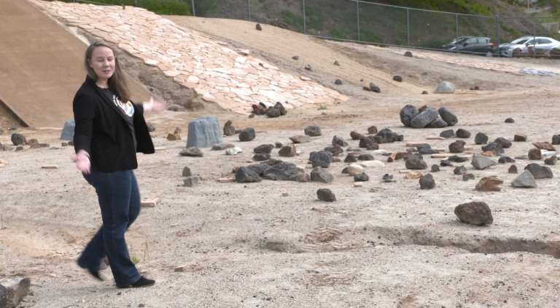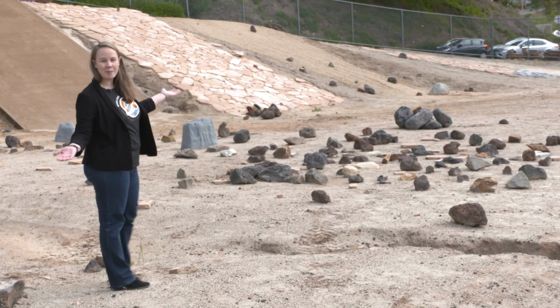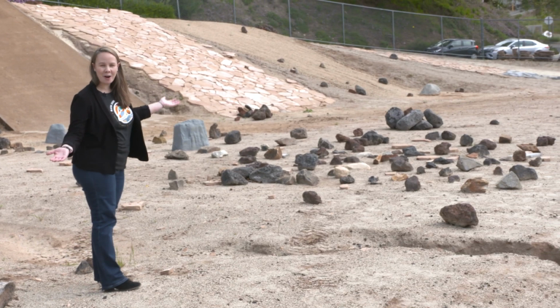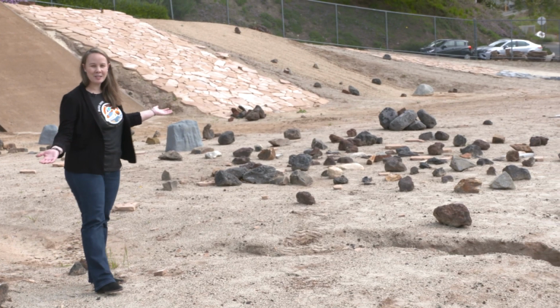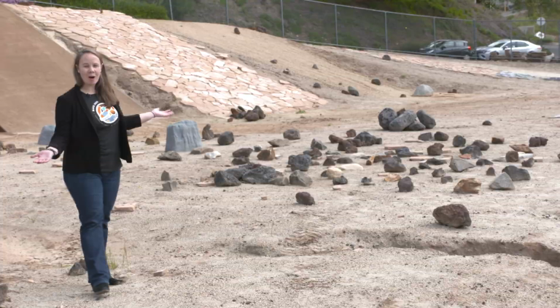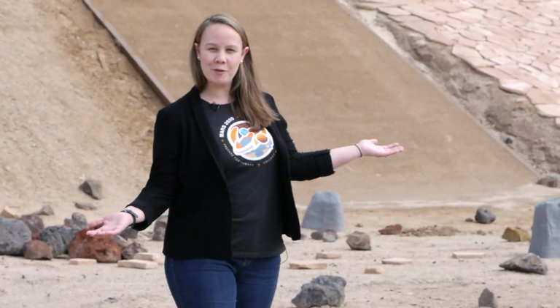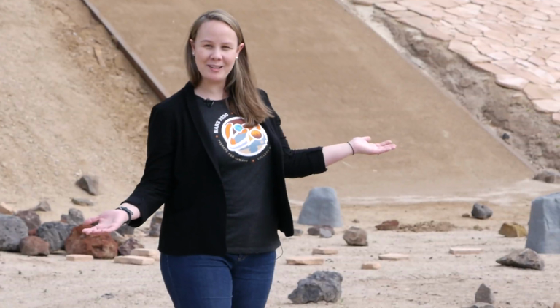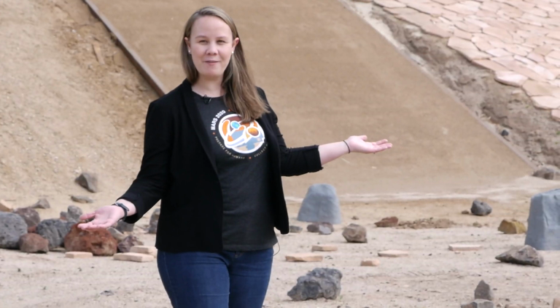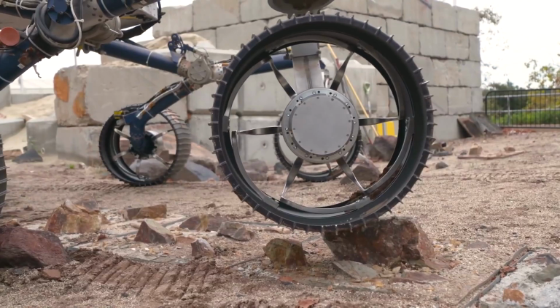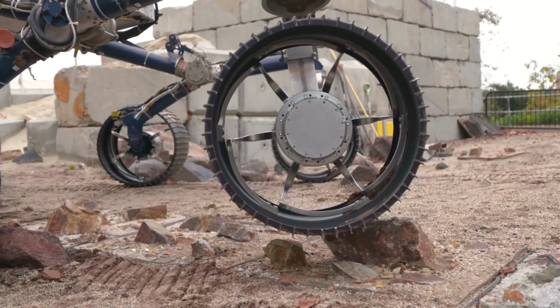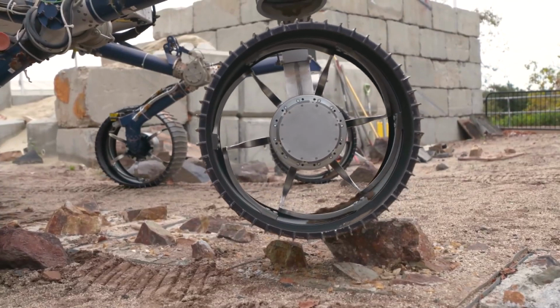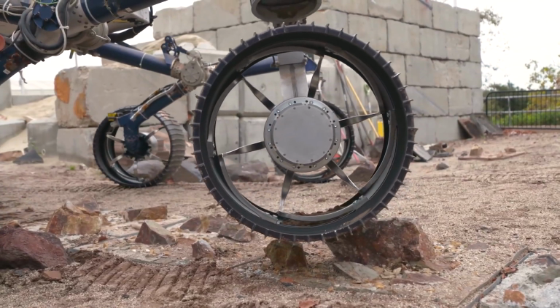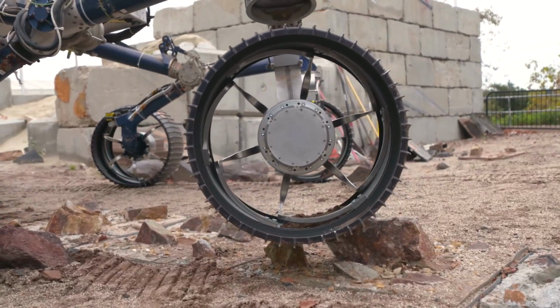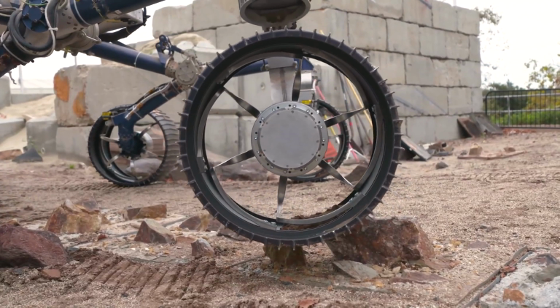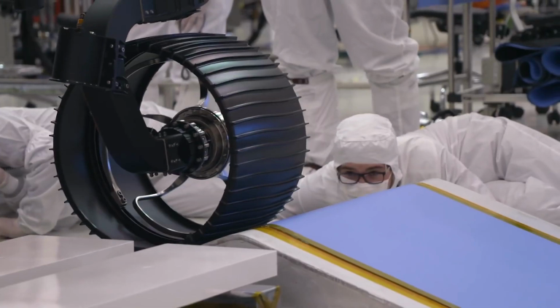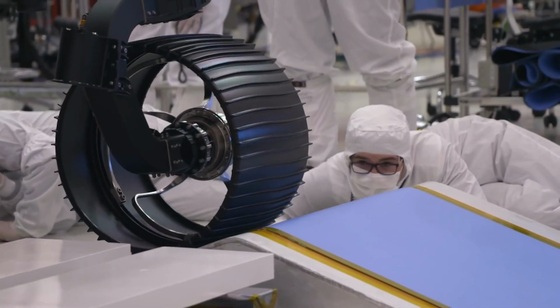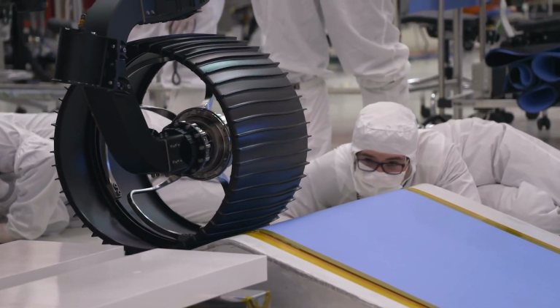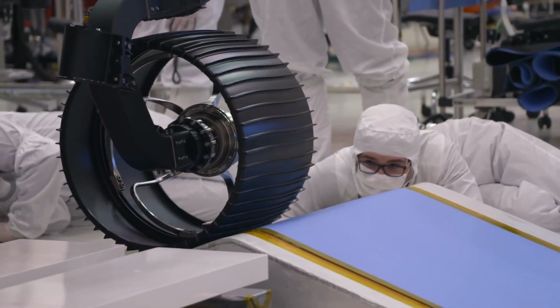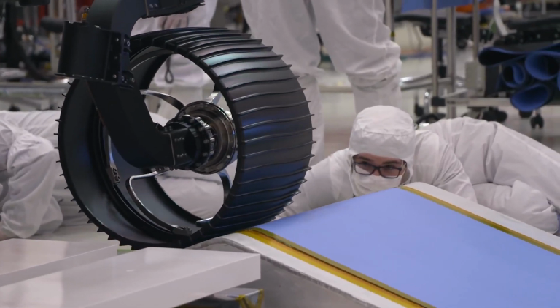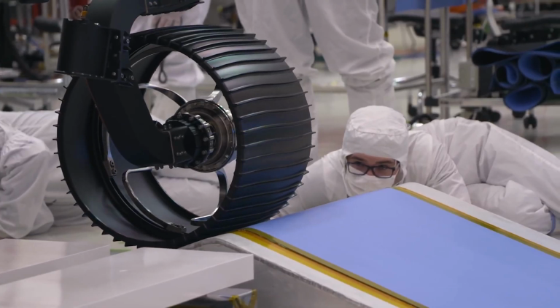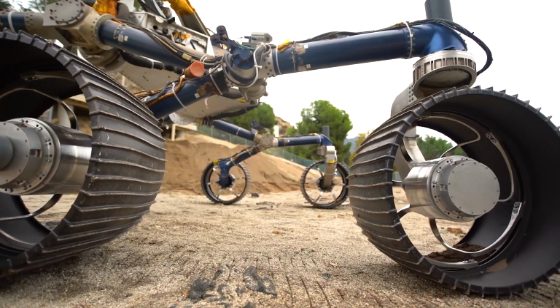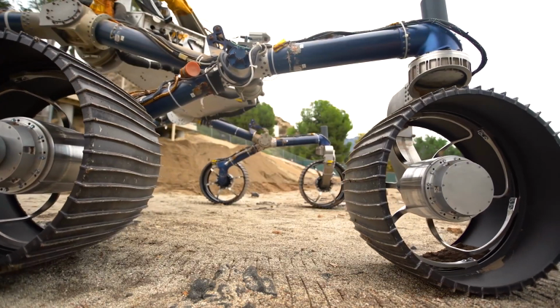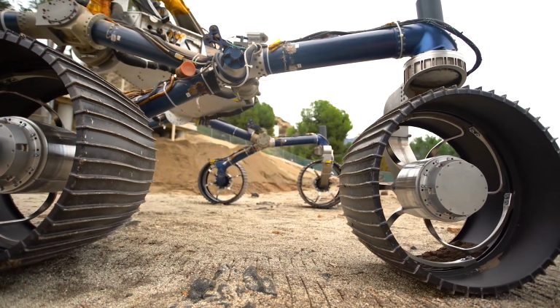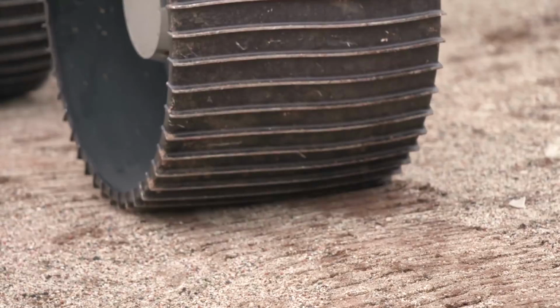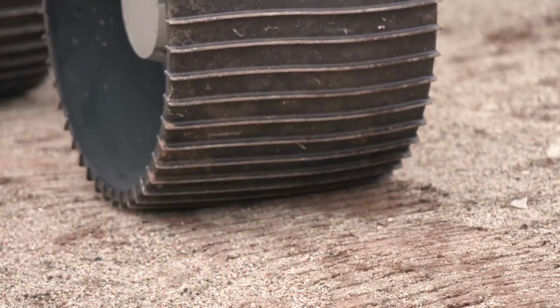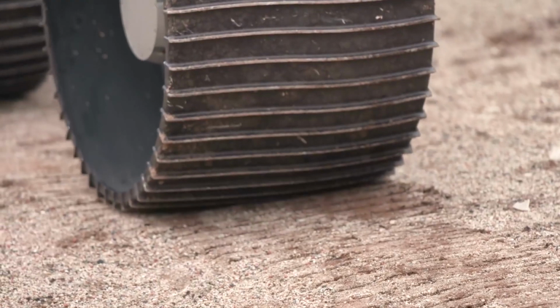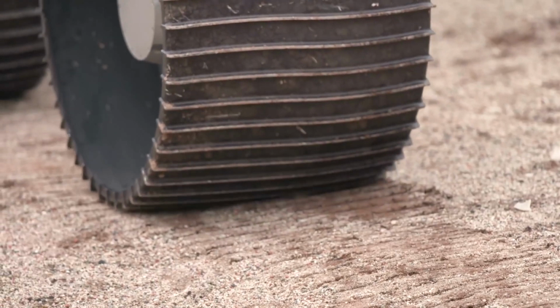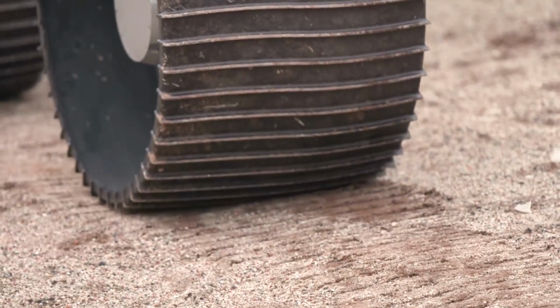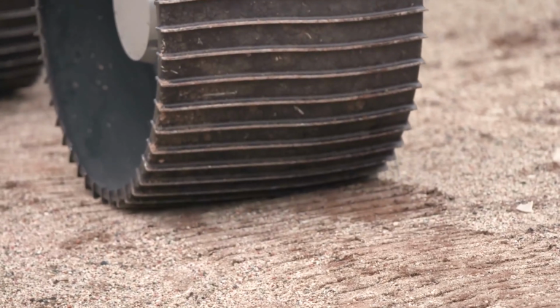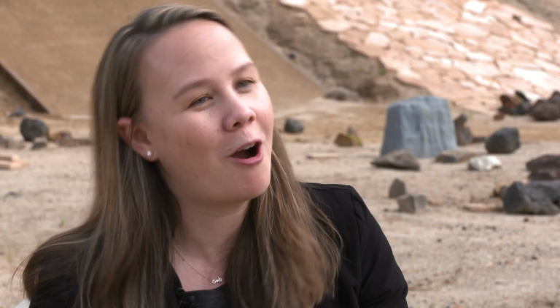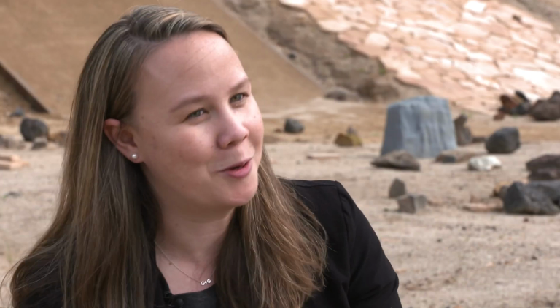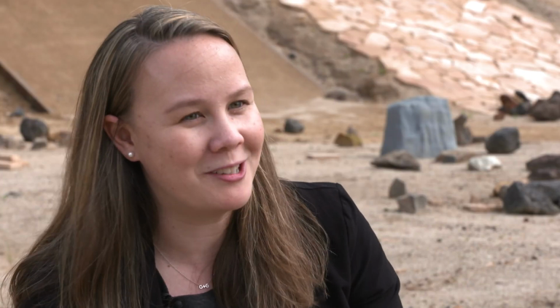This is the Mars Yard and this is where our rovers practice driving over rocky terrain. We work together with the engineers to understand what type of terrain the rover can handle, so that we can get to the most exciting places, which are often the most challenging.